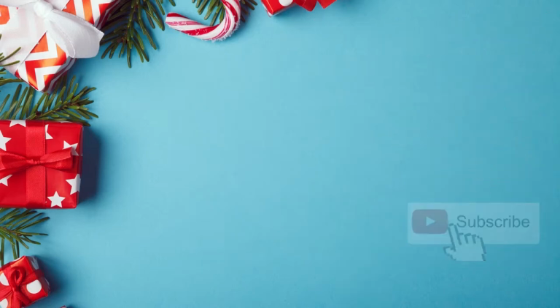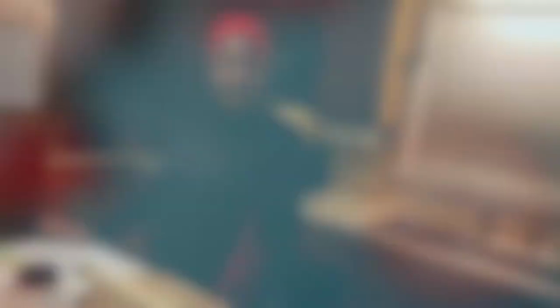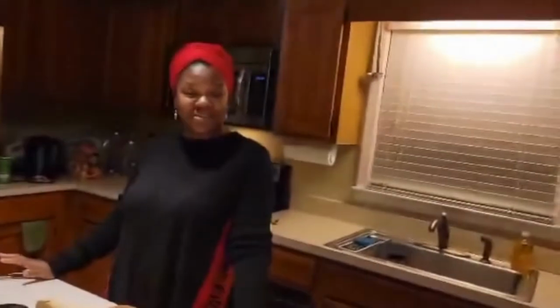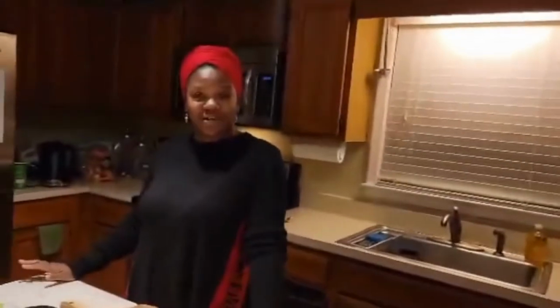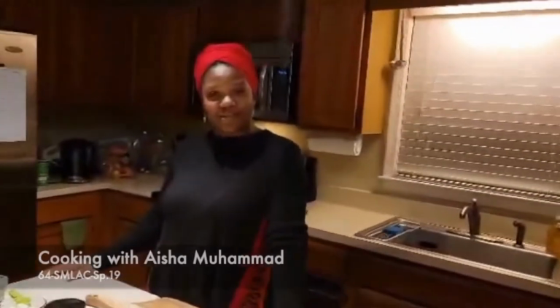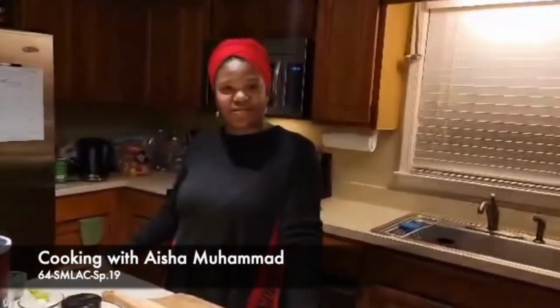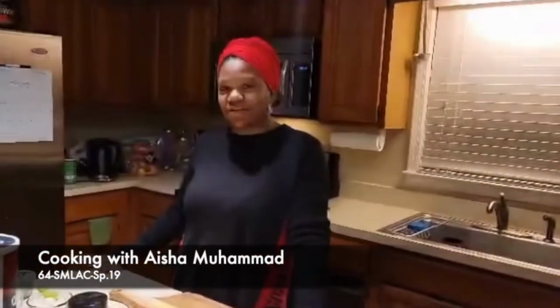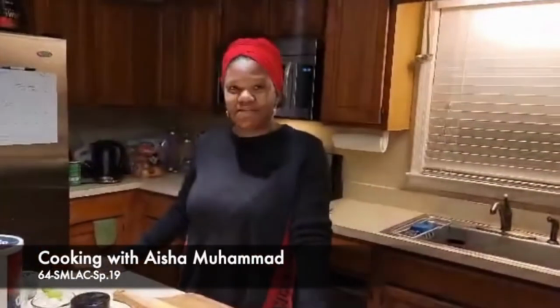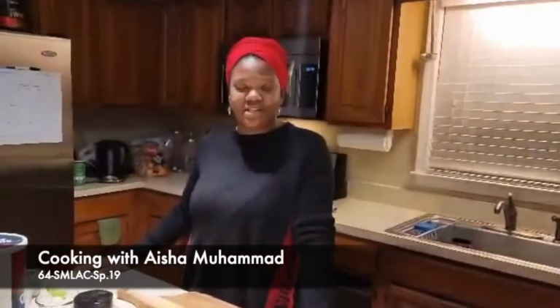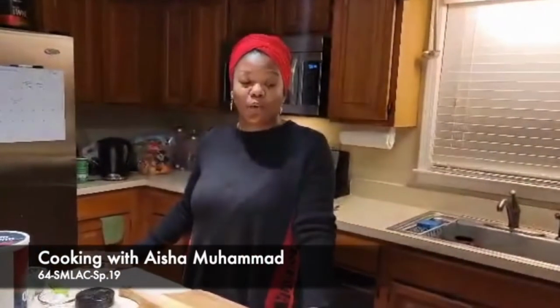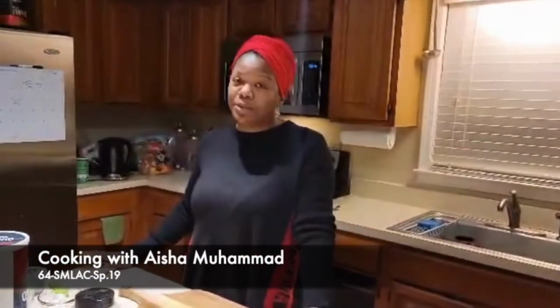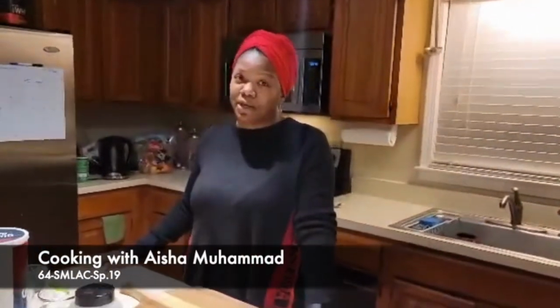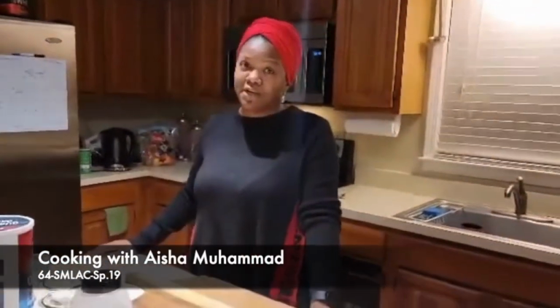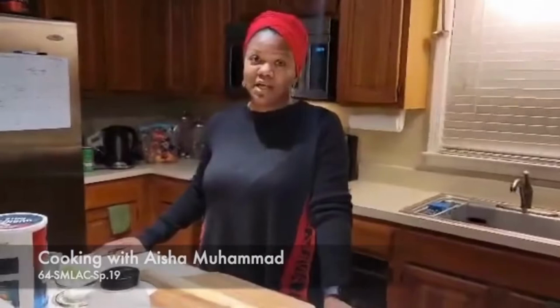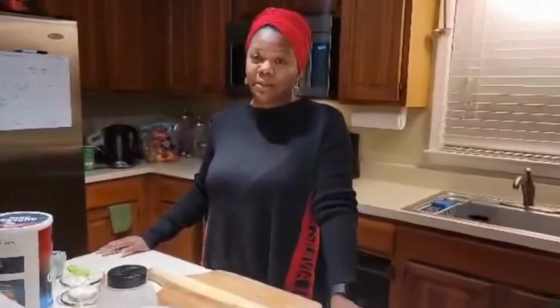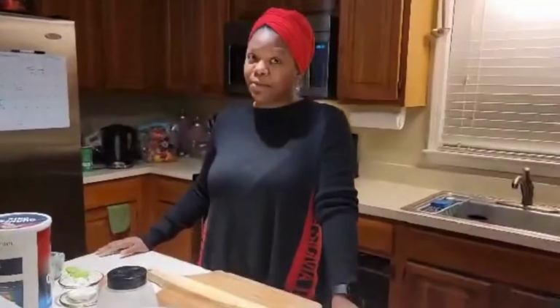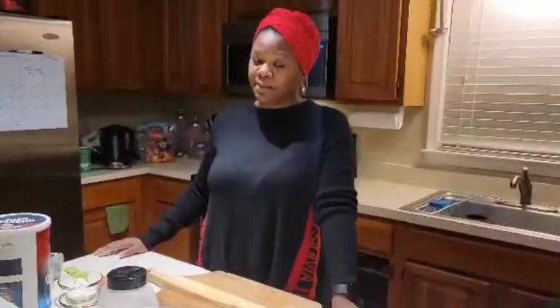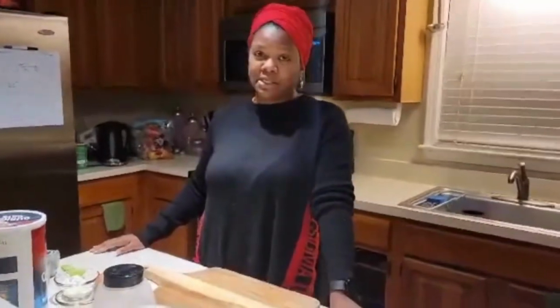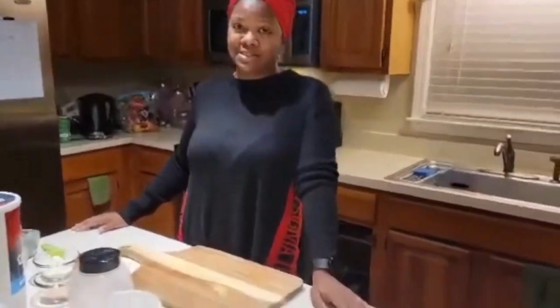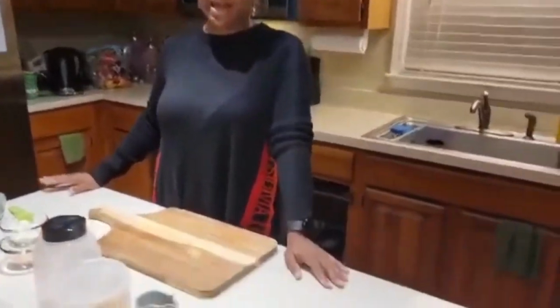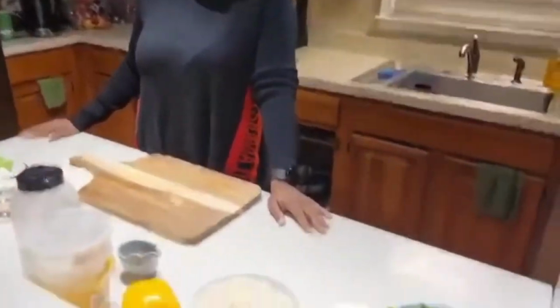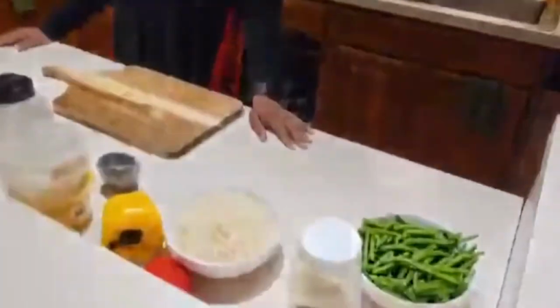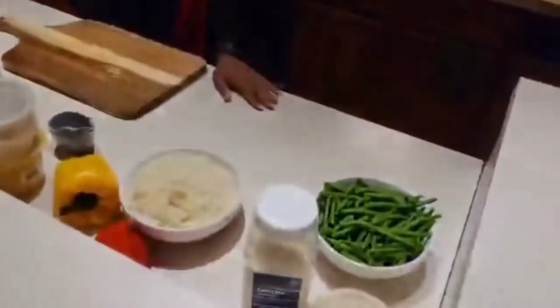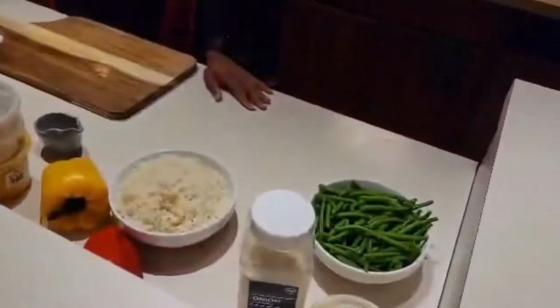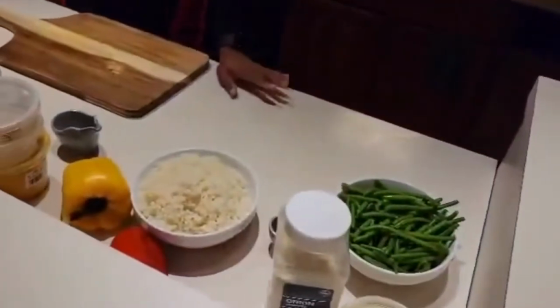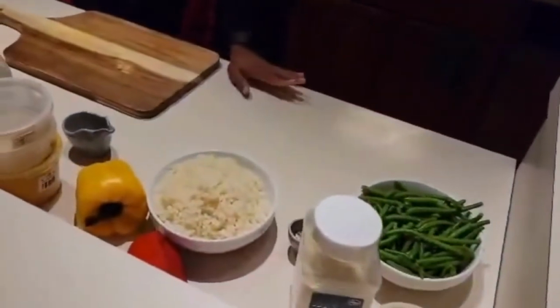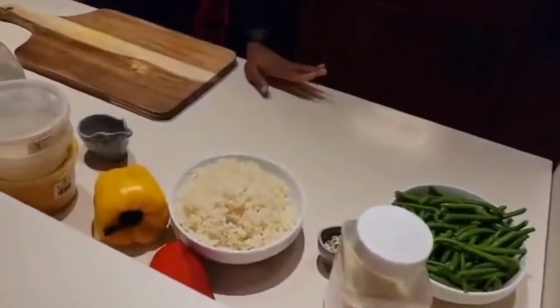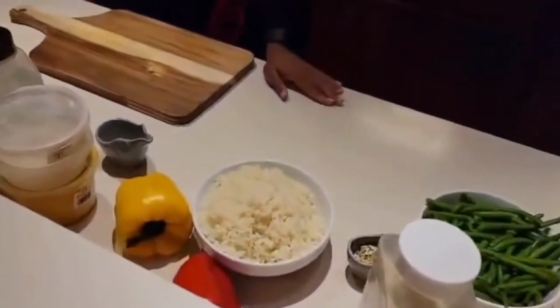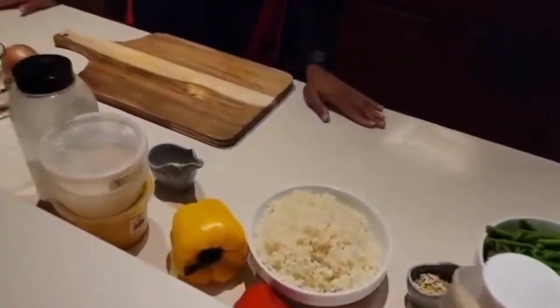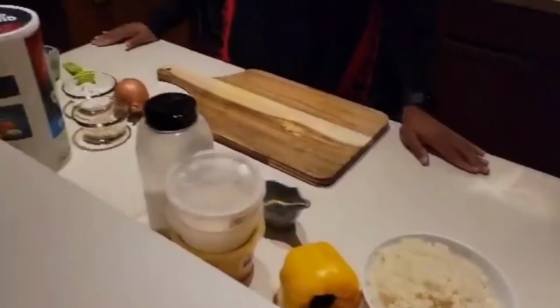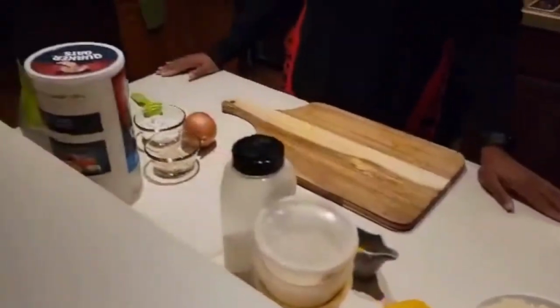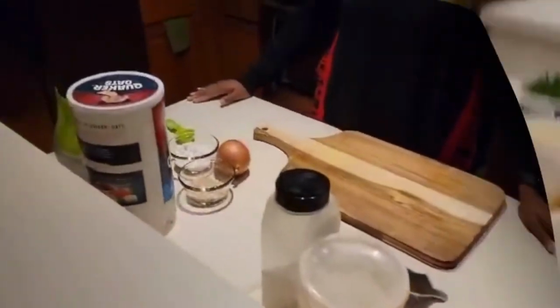Welcome to the recipes for the Vegan Vixen. We will be preparing lemon pepper green beans, cauliflower rice, and oatmeal burgers and onion bread.